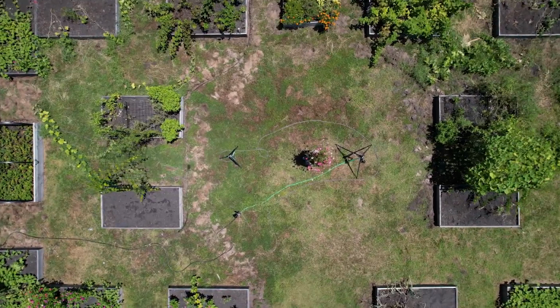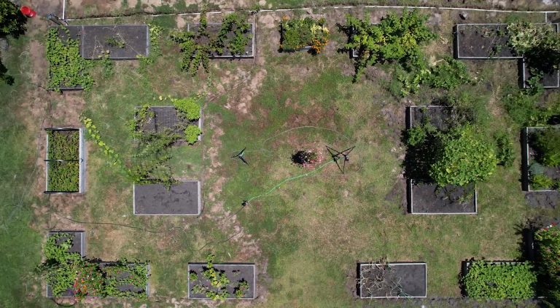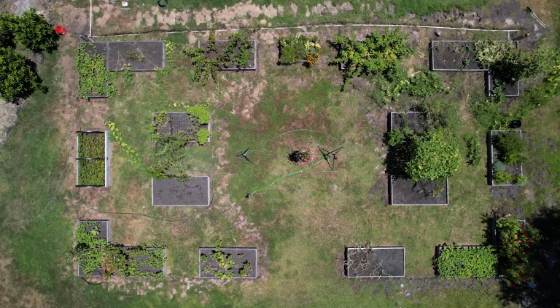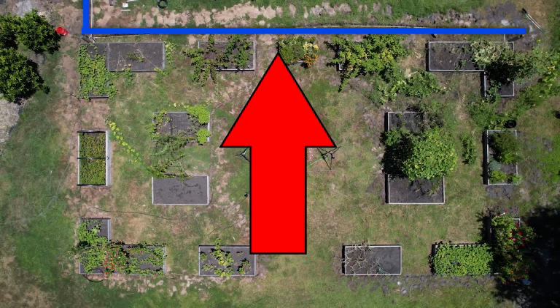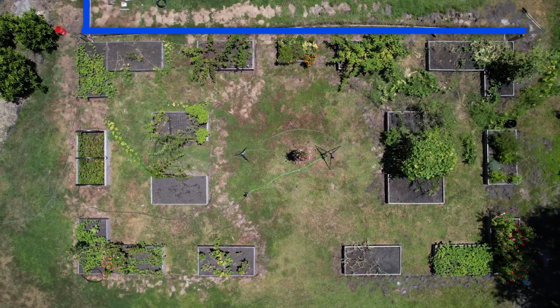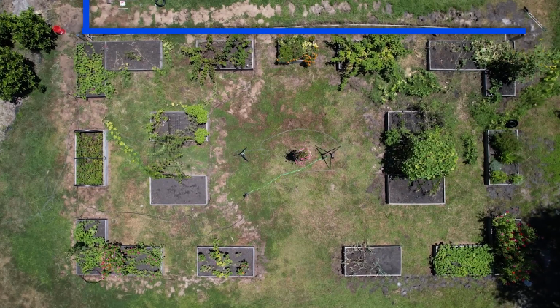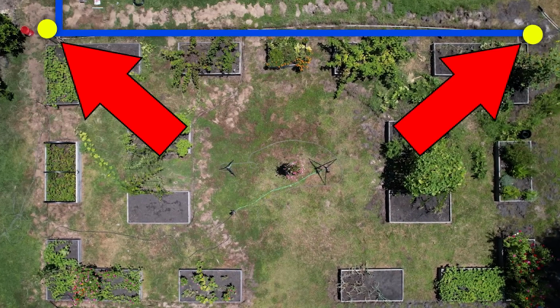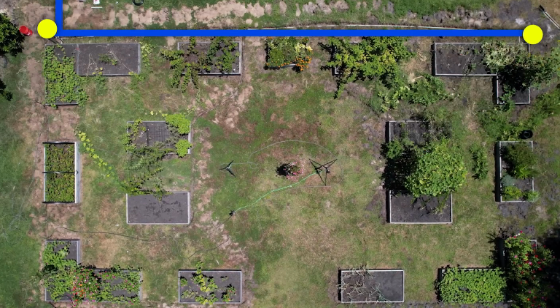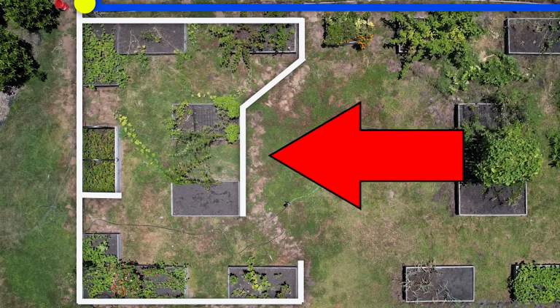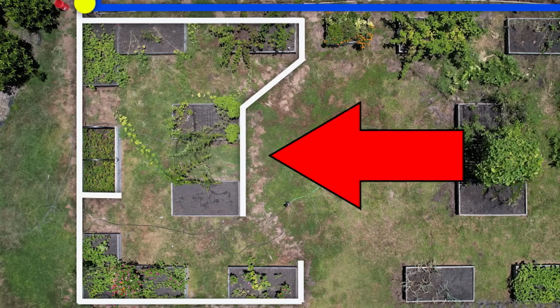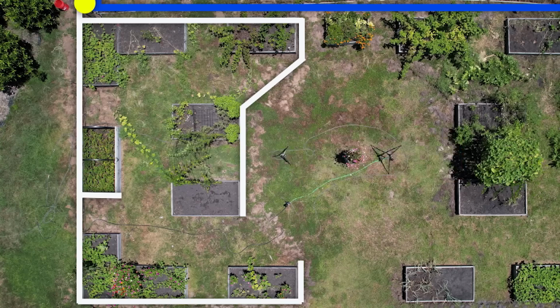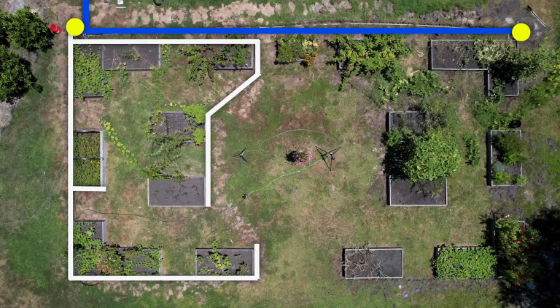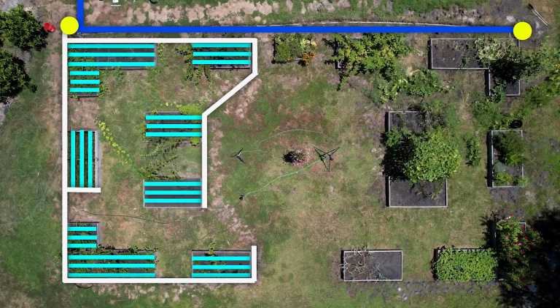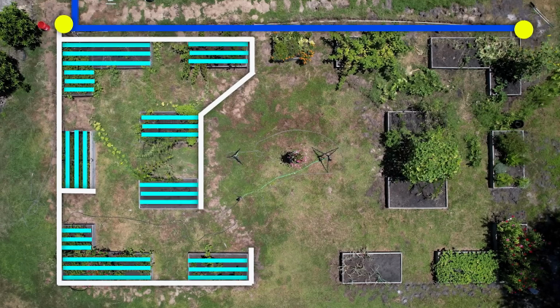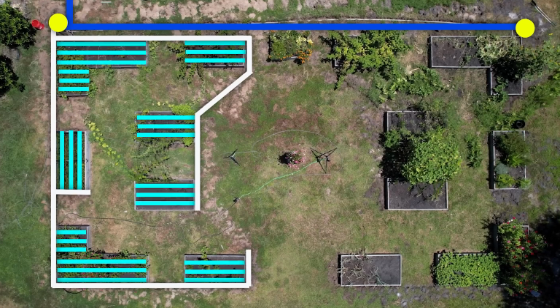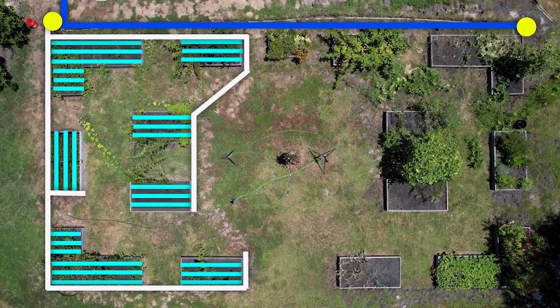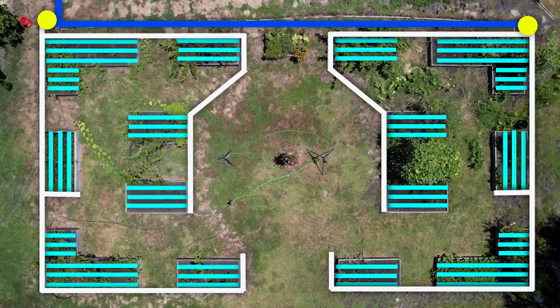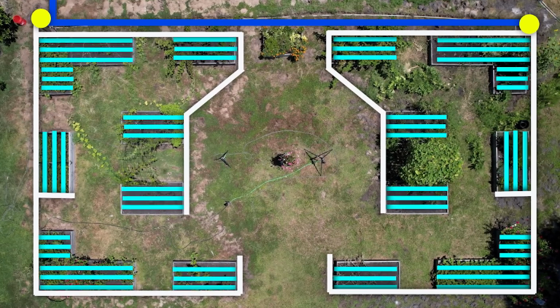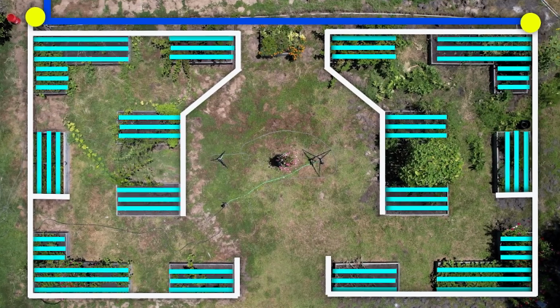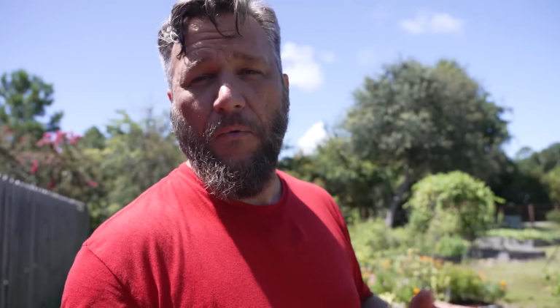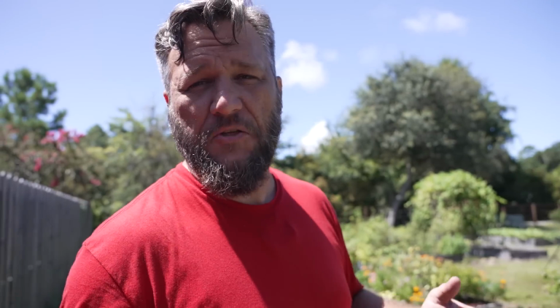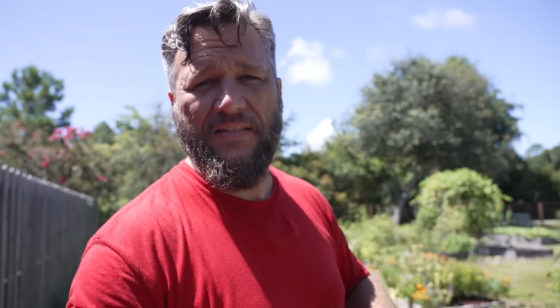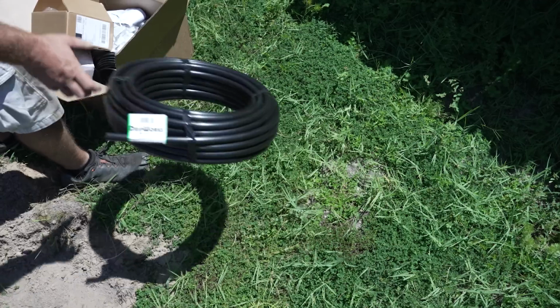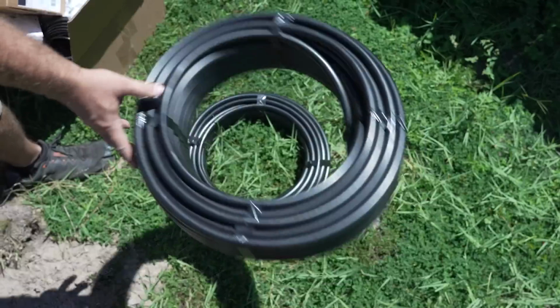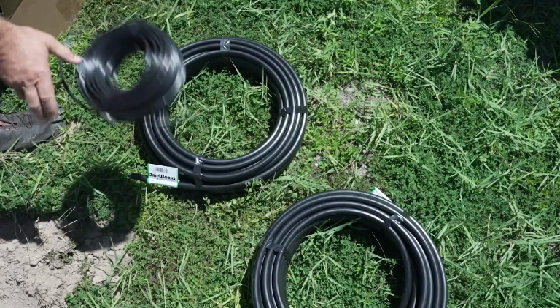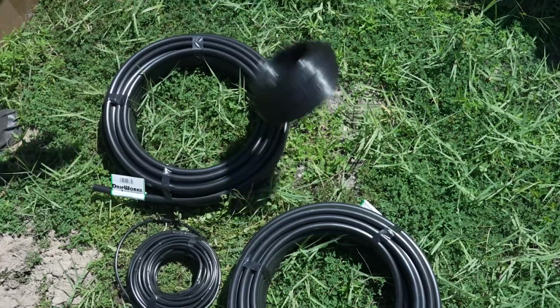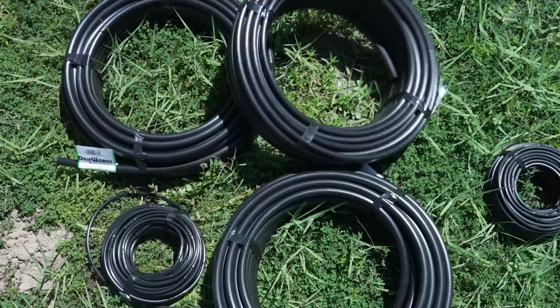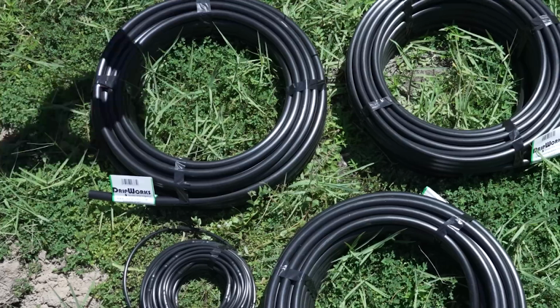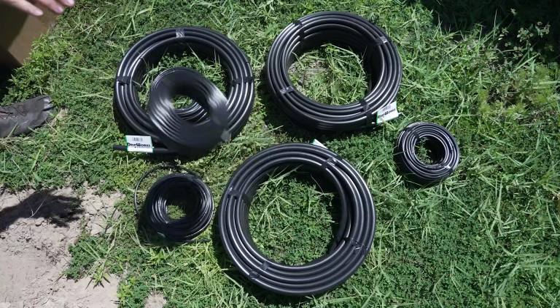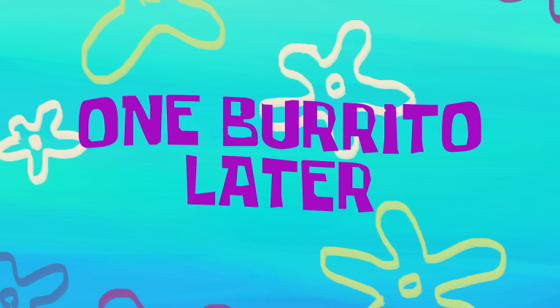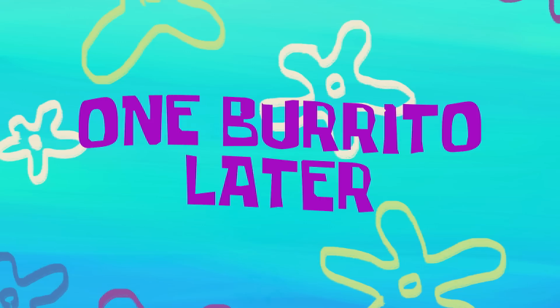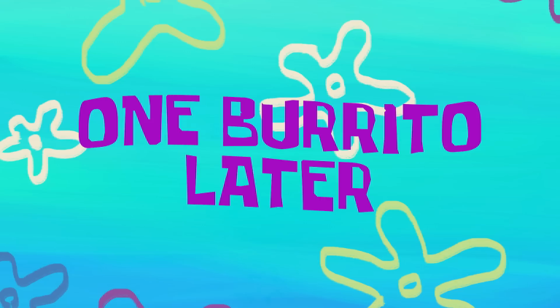Actually, here's a better look. I've got the main water lines coming in, two spigots, main water line to the drip system, drip lines into each bed, and then I'm going to duplicate that on the other side. While we take a lunch break, I'm going to set out all these lines in the sun so that they can soften up and make them easier to work with. One burrito later.